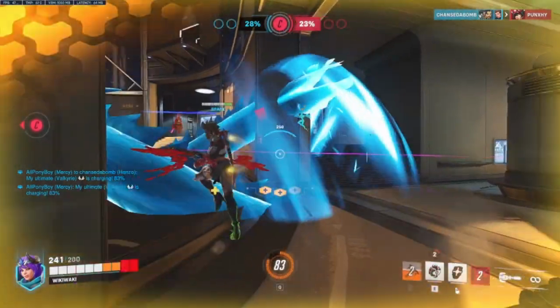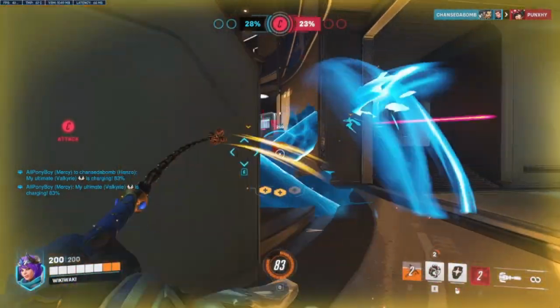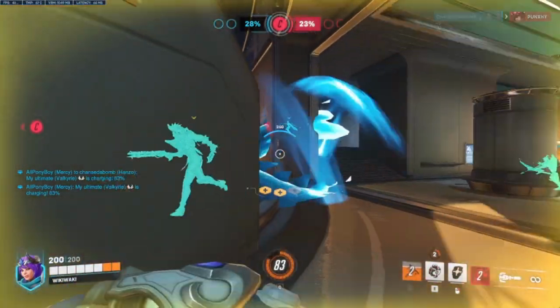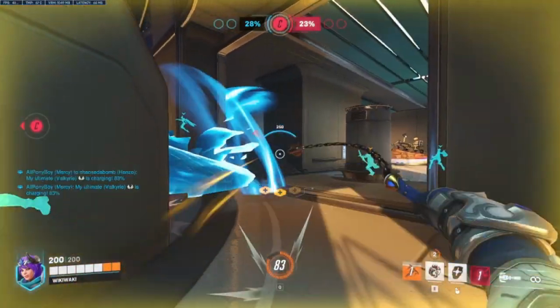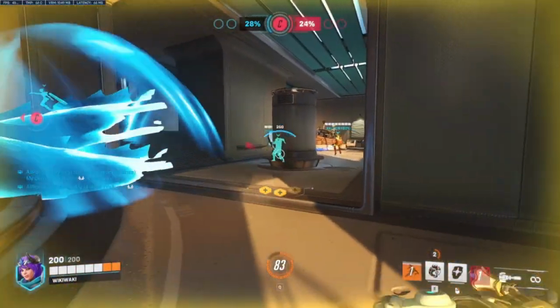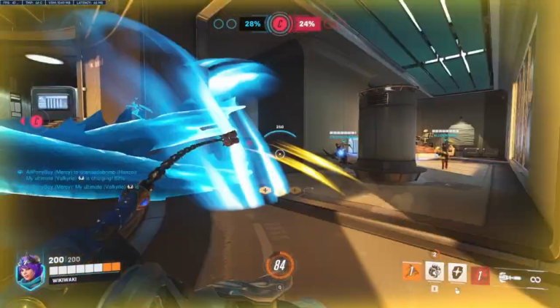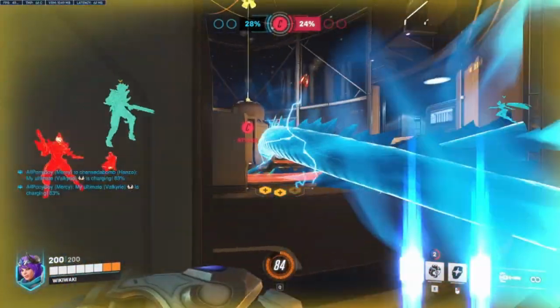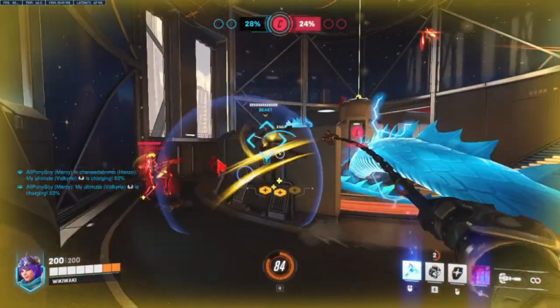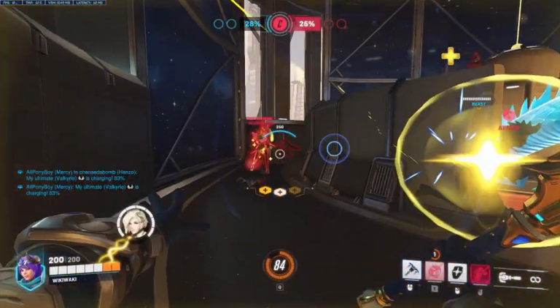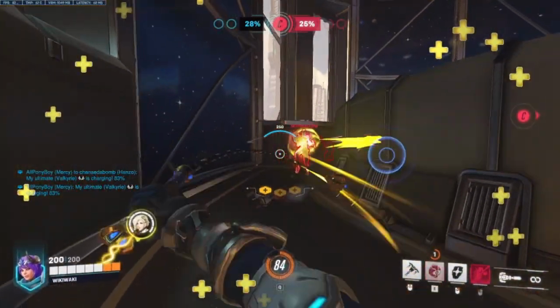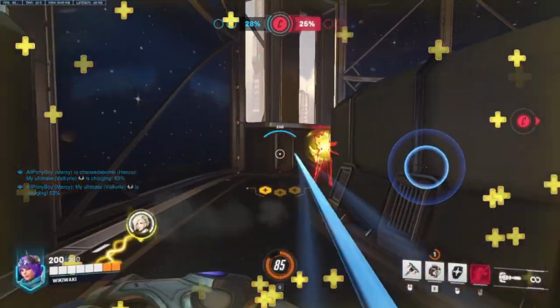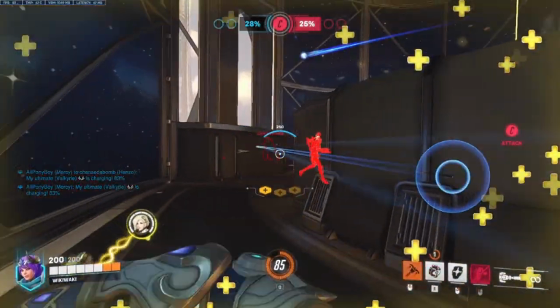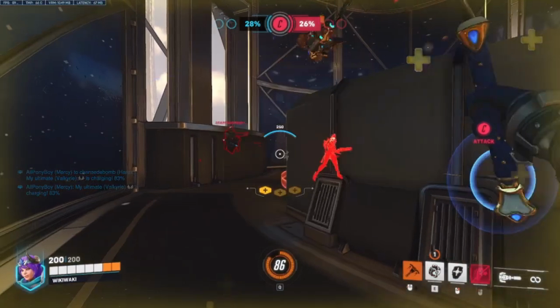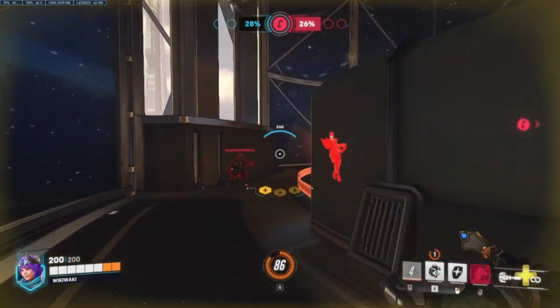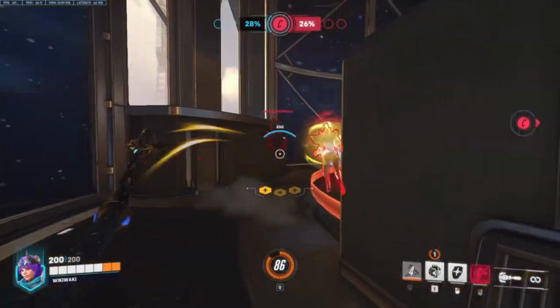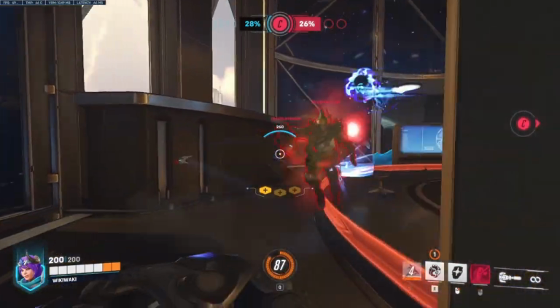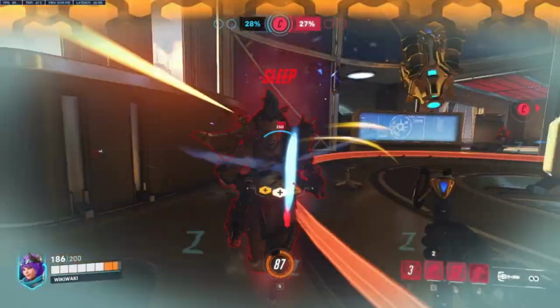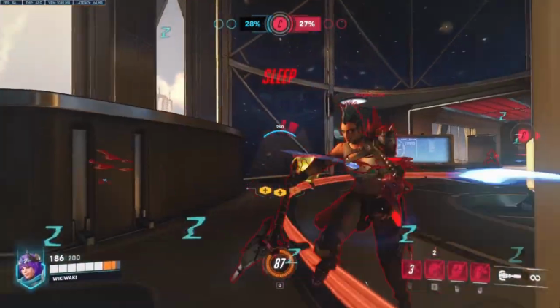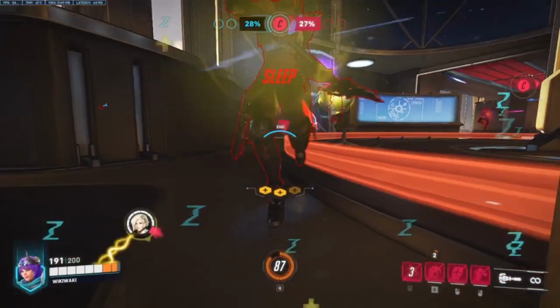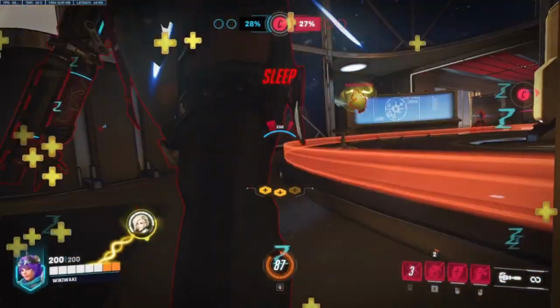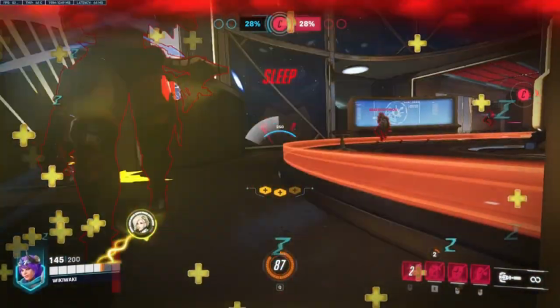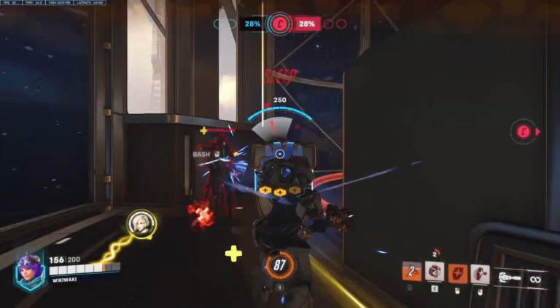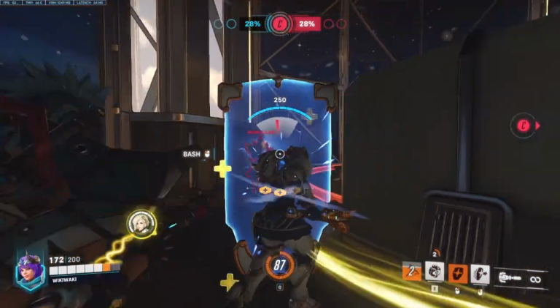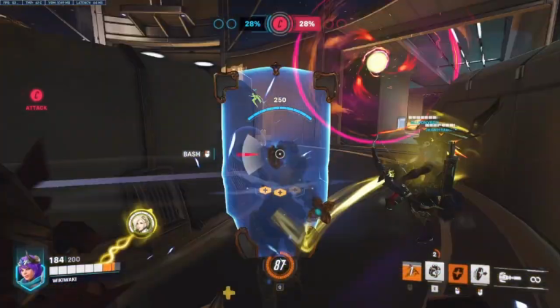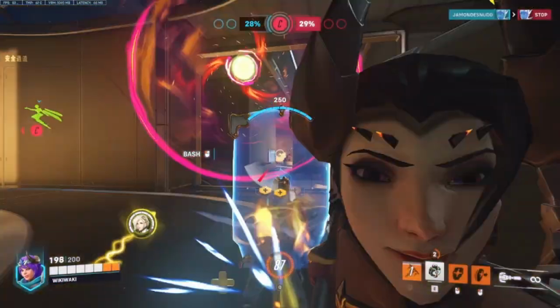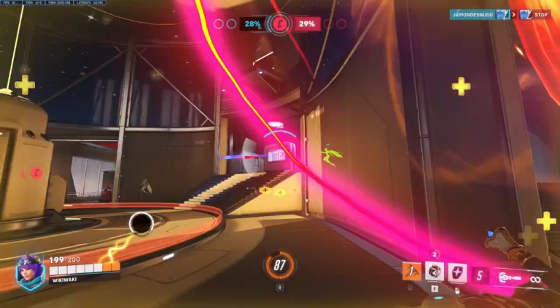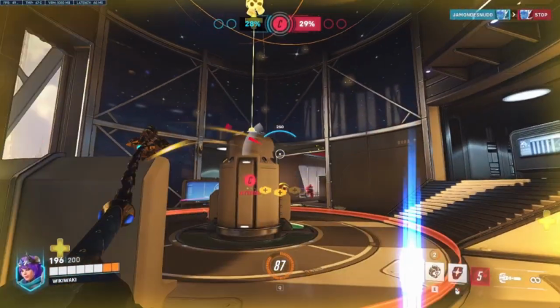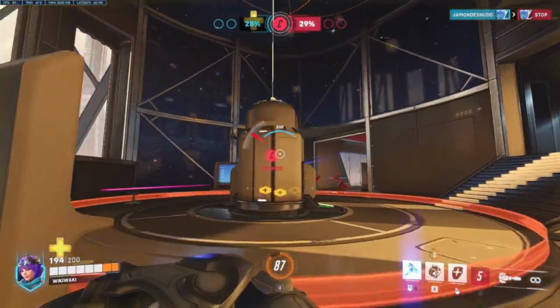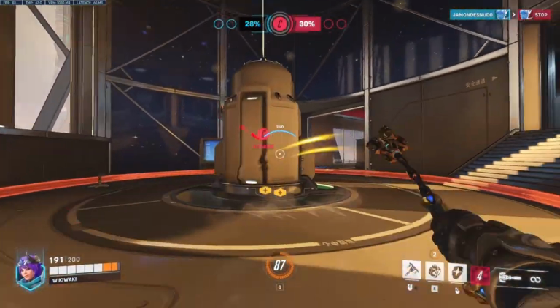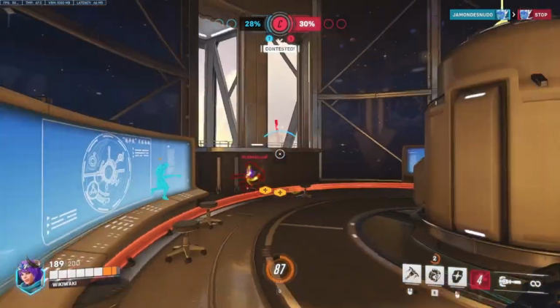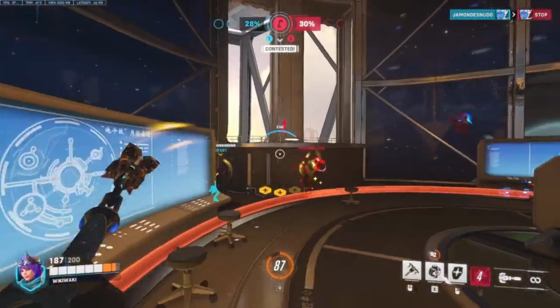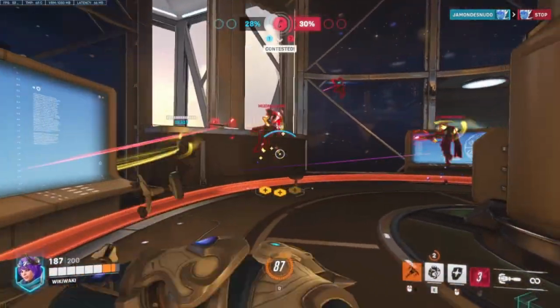Brigitte, on the other hand, is mostly going to be relegated to babysitting your Sigma, Hog, or diveable DPS such as a Widowmaker, while Mercy pockets the other burst damage members of your team.